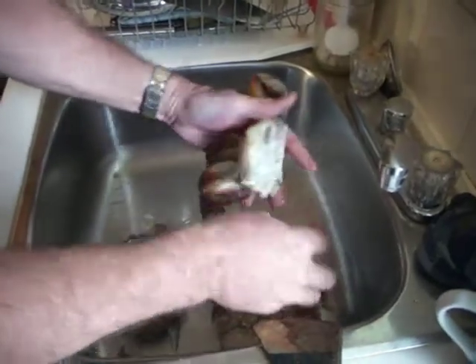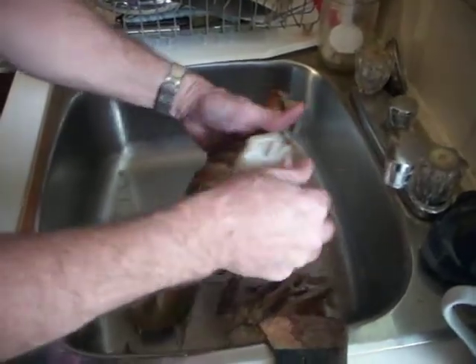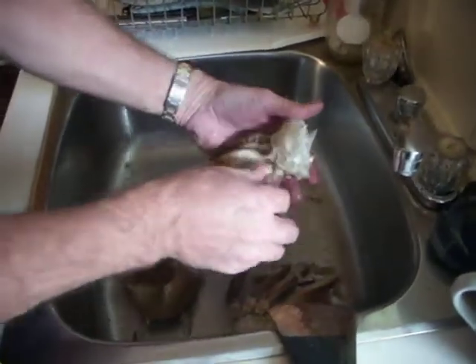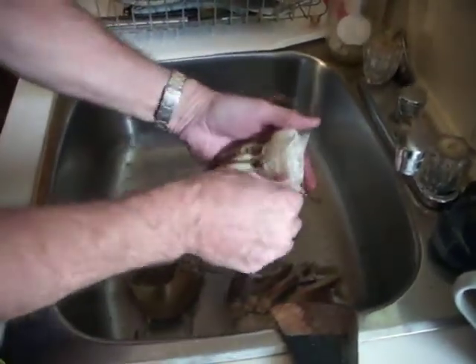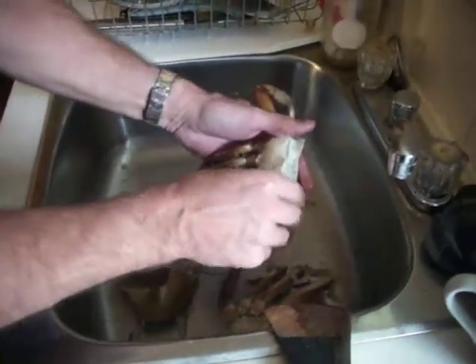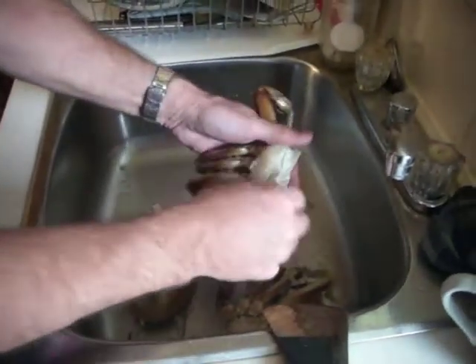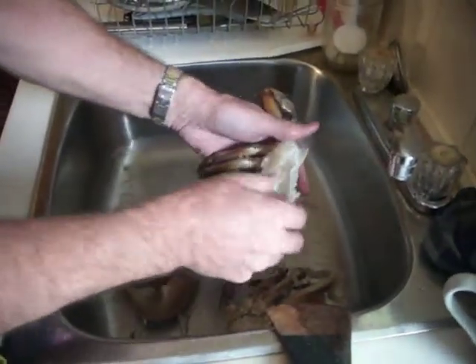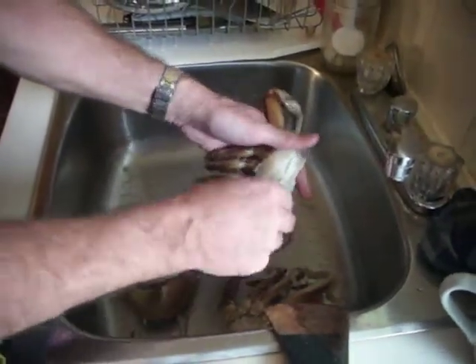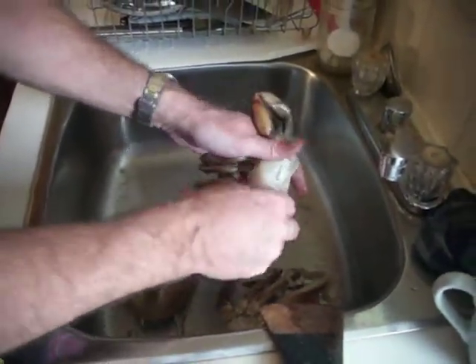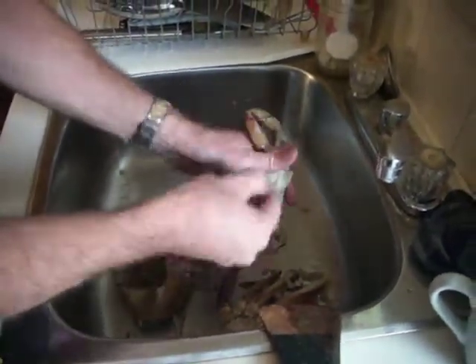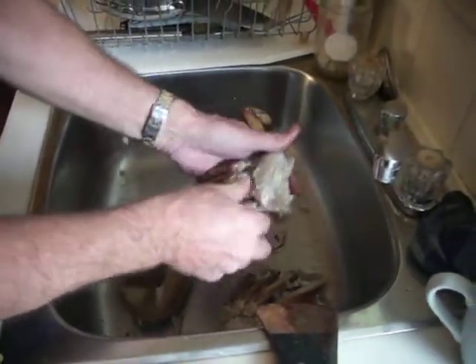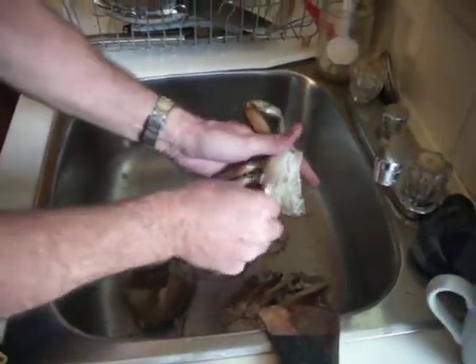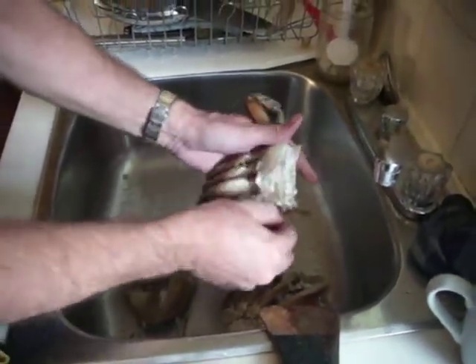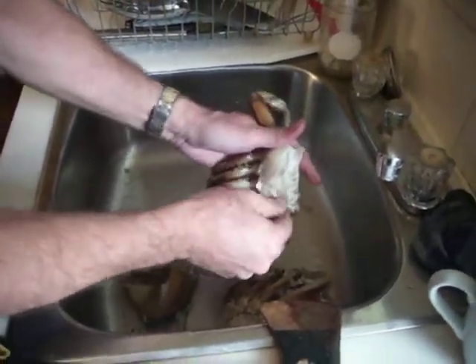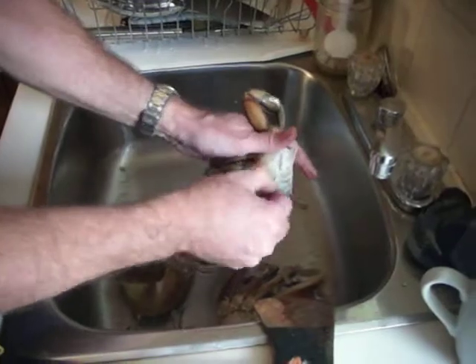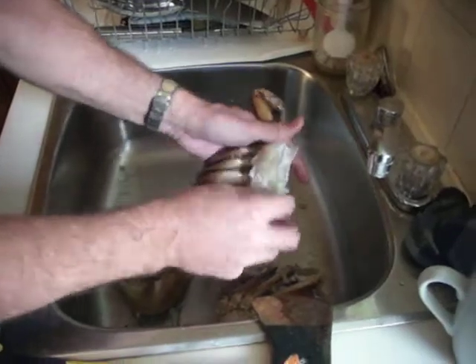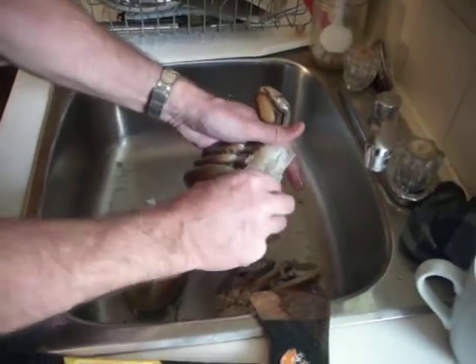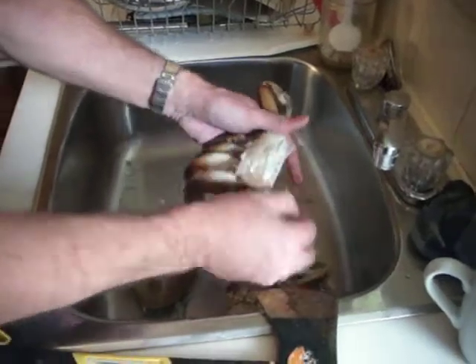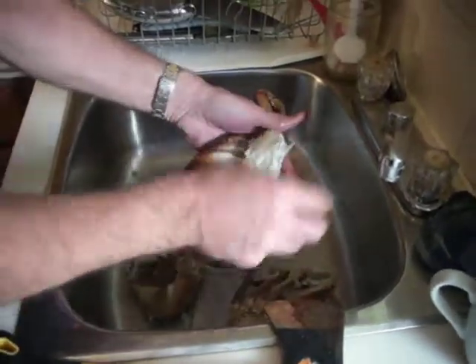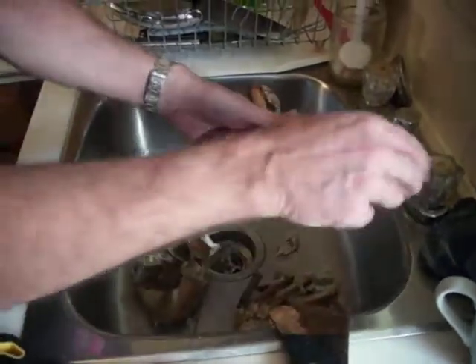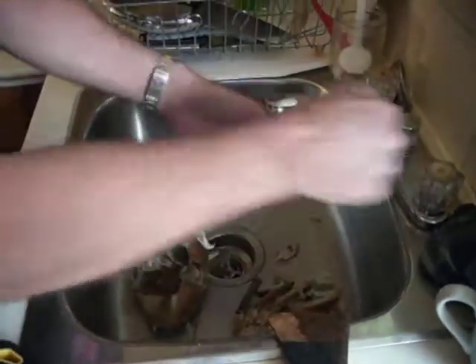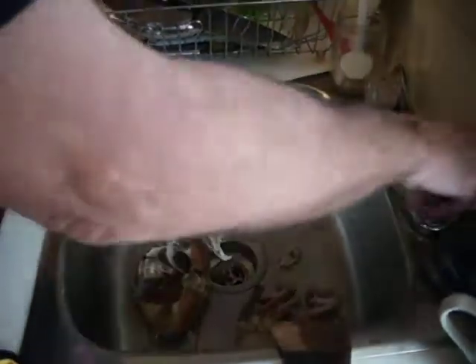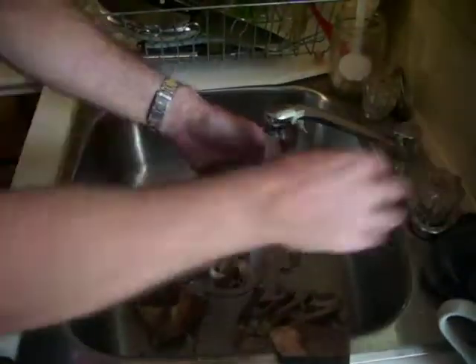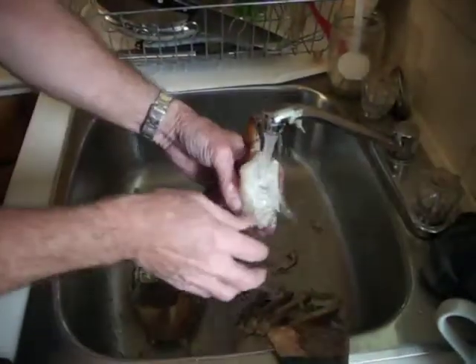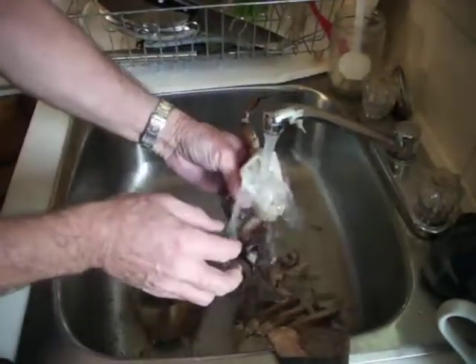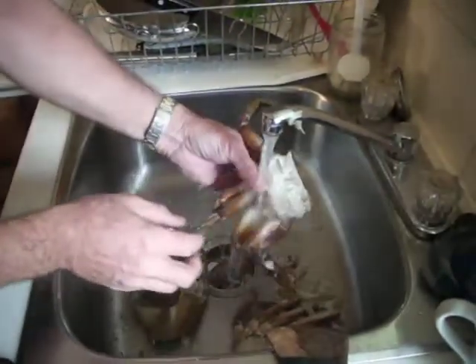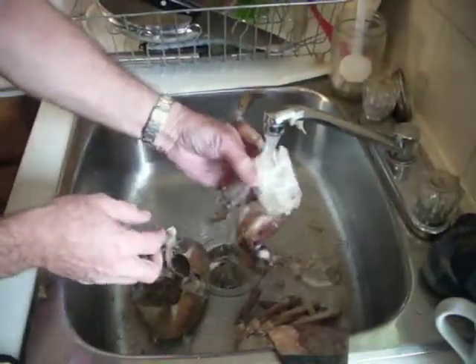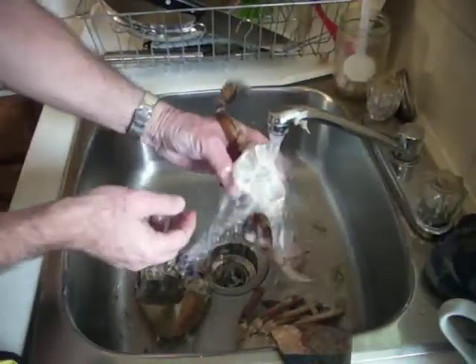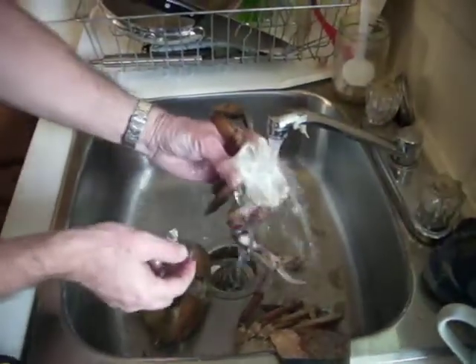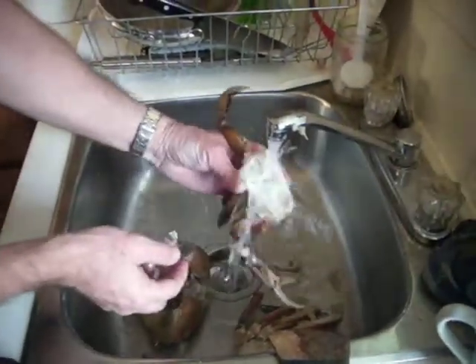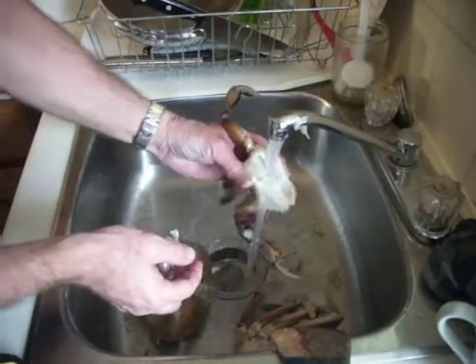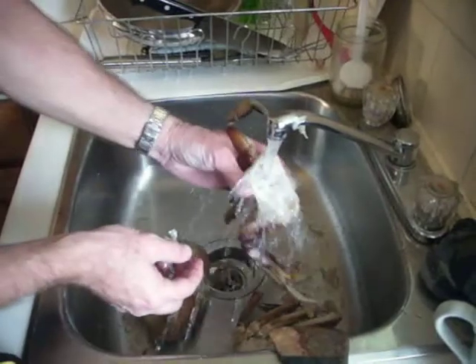I get that on YouTube. That's how you clean a crab. Yes it is — now I make him walk. Oh yeah, he likes that.